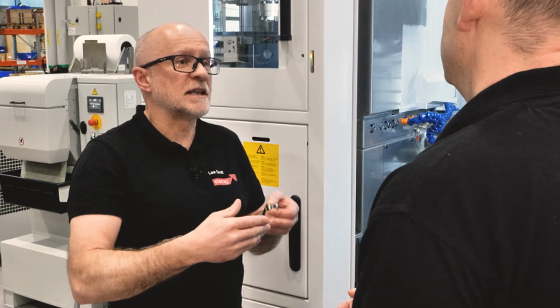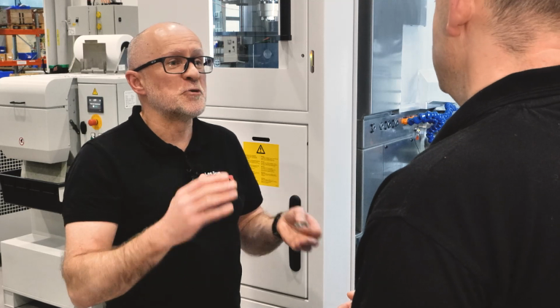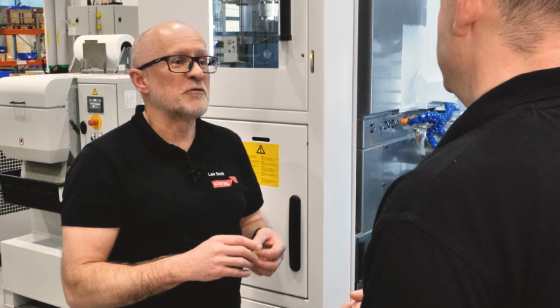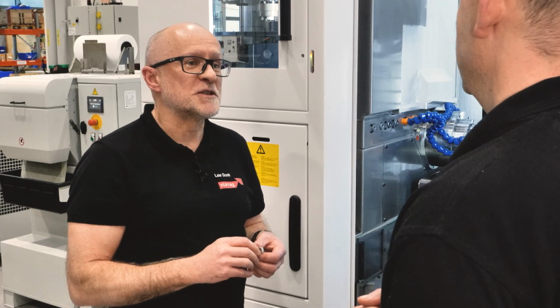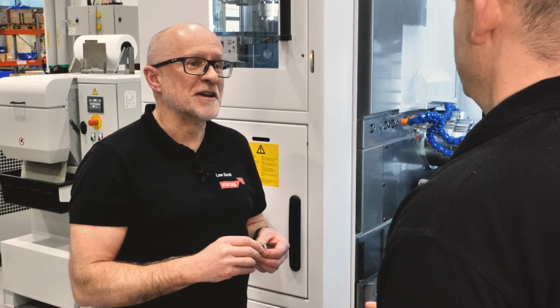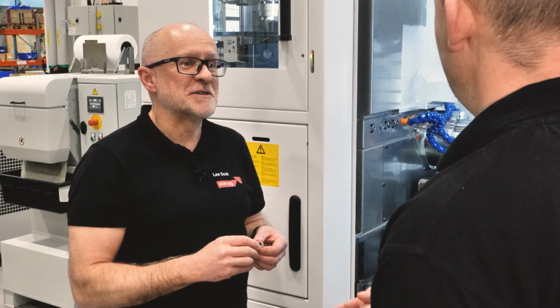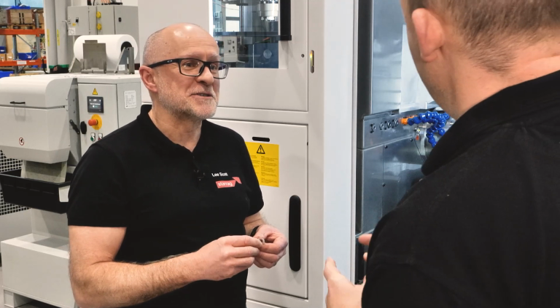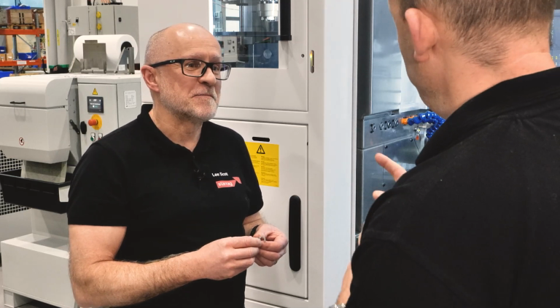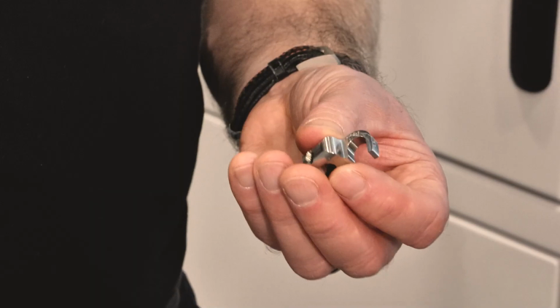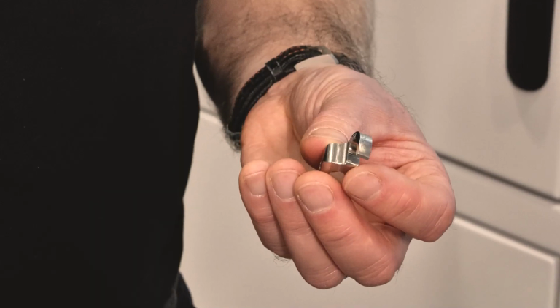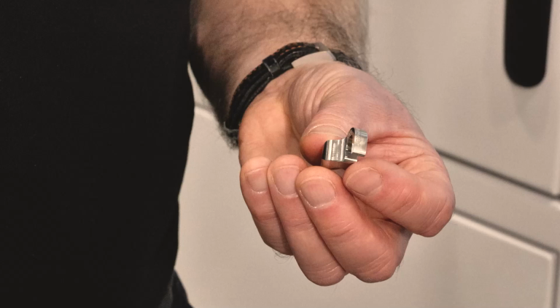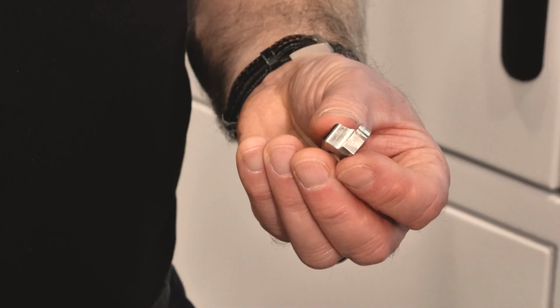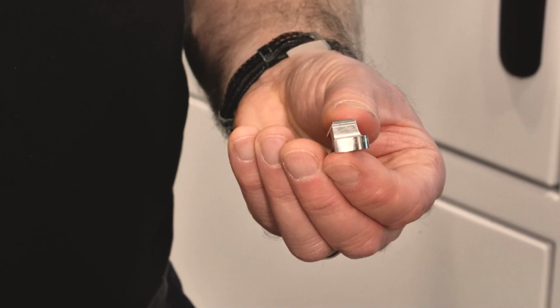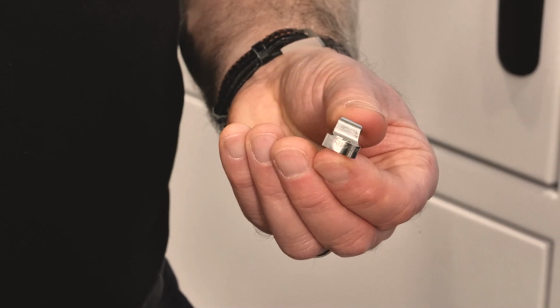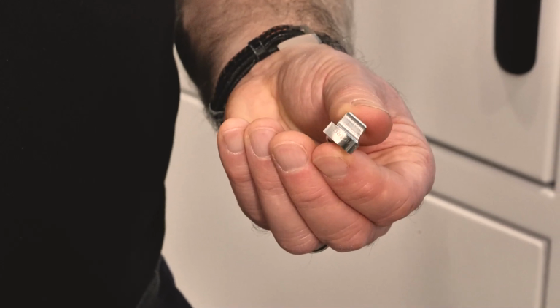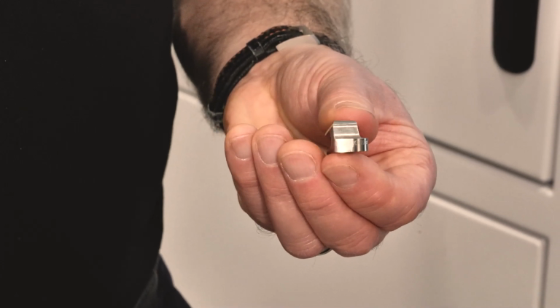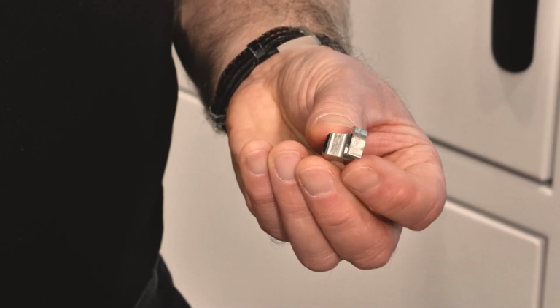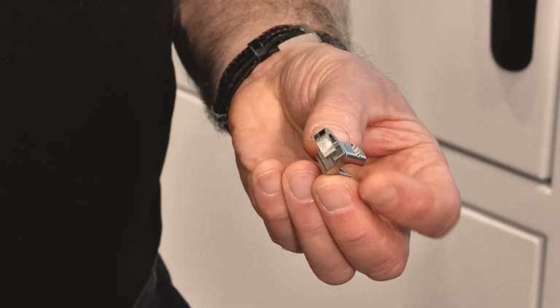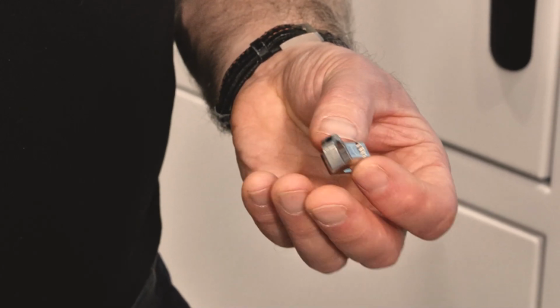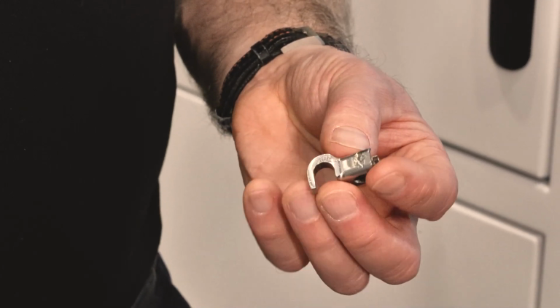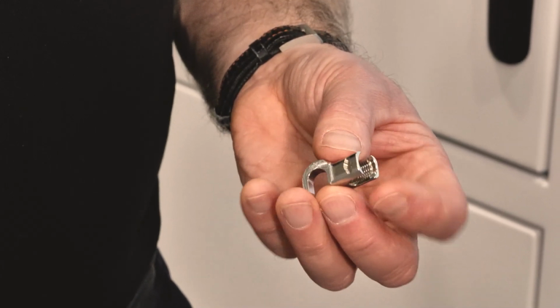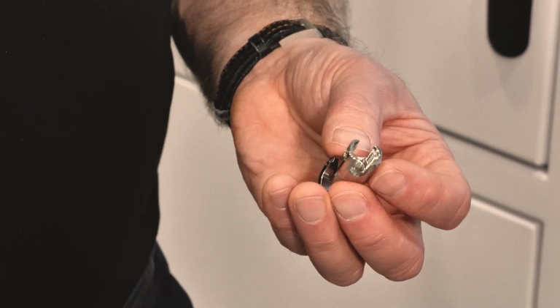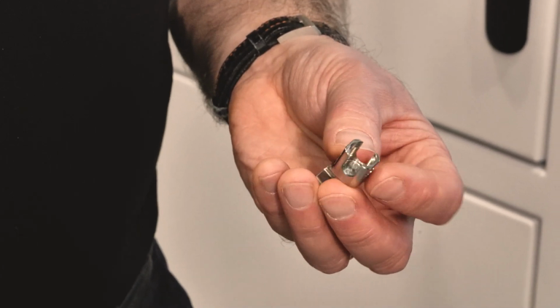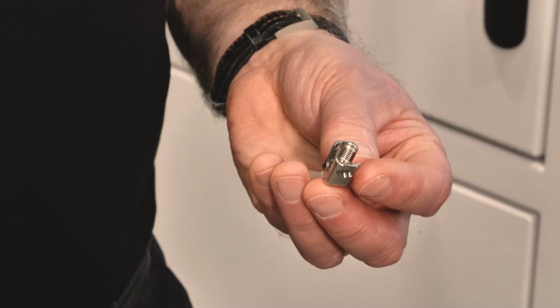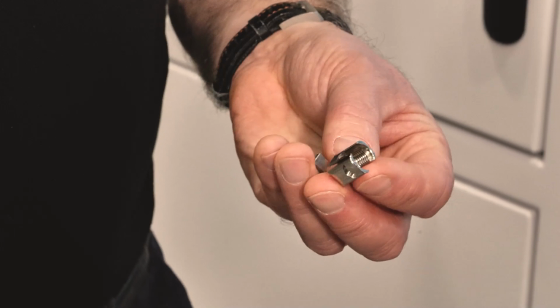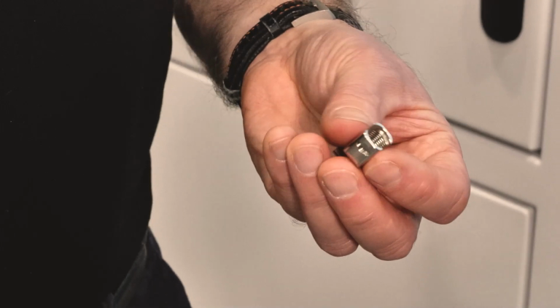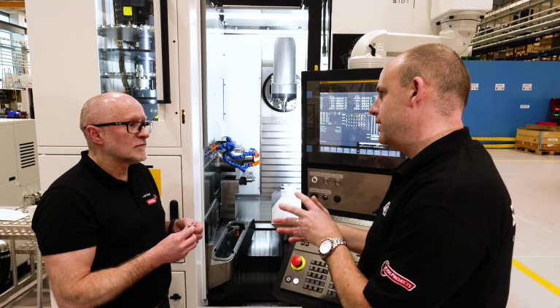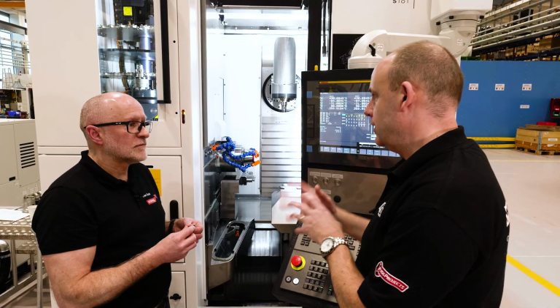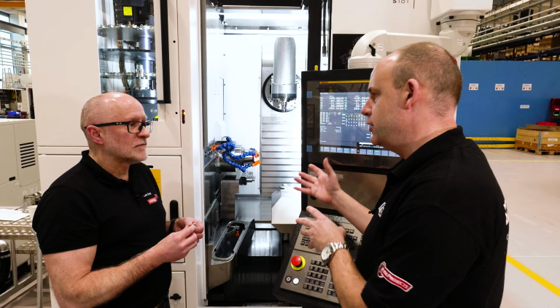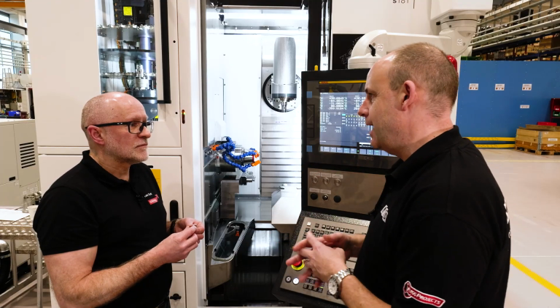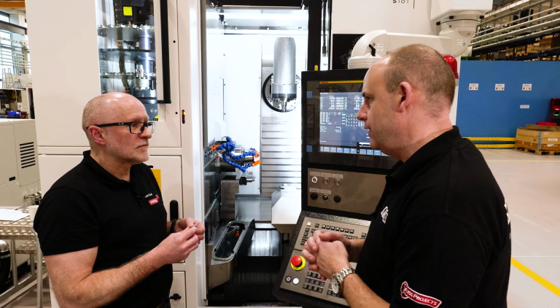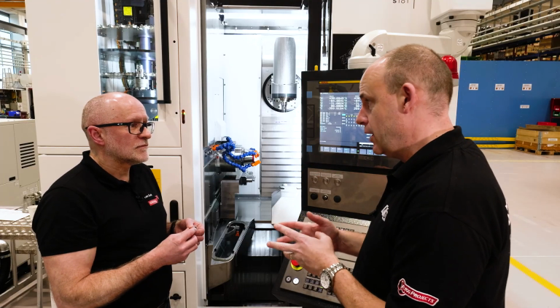So you're getting two for the price of one really in terms of cycle time. But what challenges would you face with machining parts like this? Is it the complexity of the part, the materials, where you've got to get to on the part? Are these factors that clearly a machine of this capability can overcome?